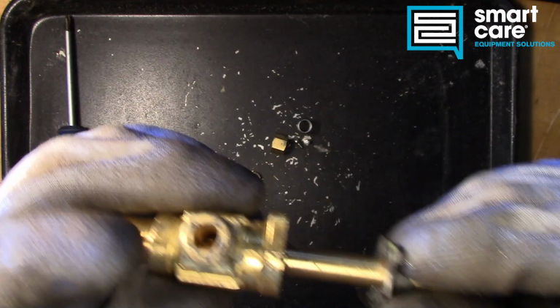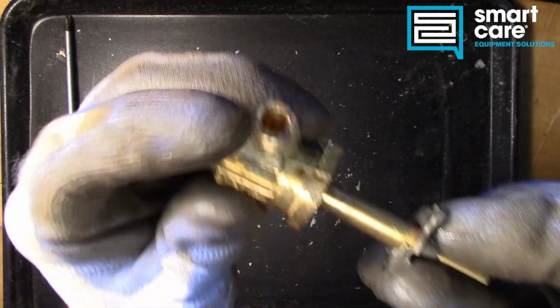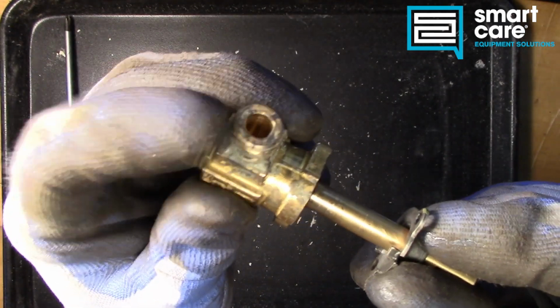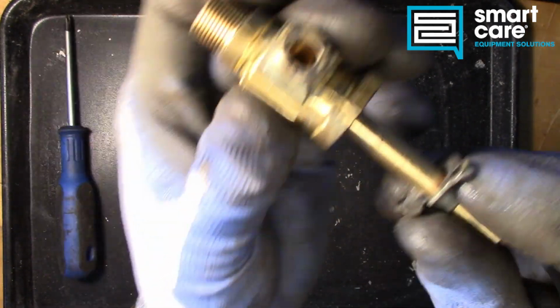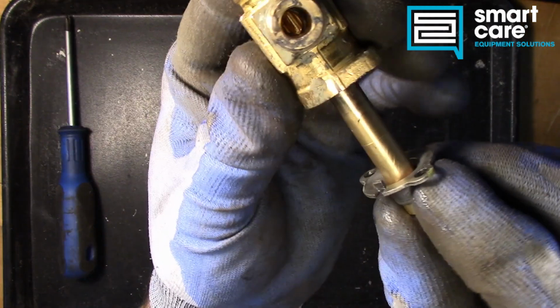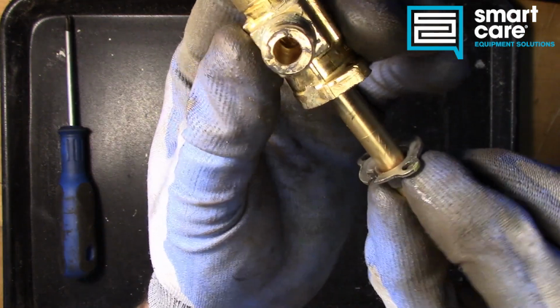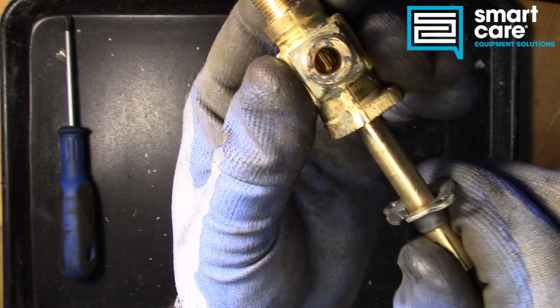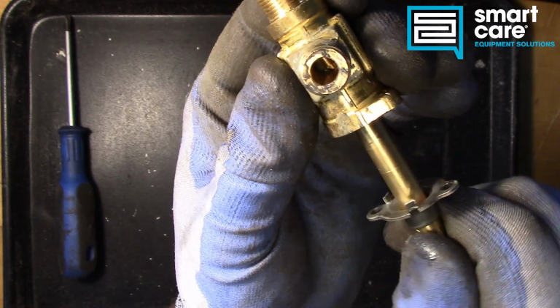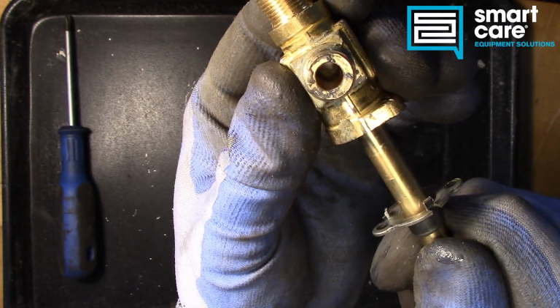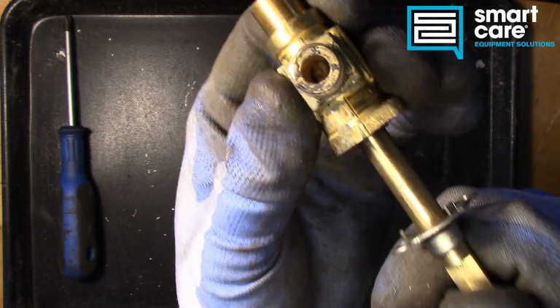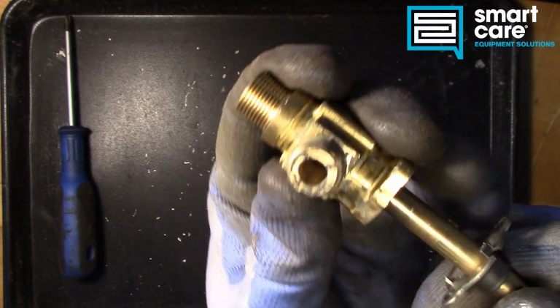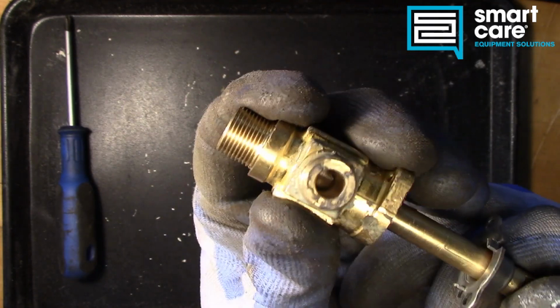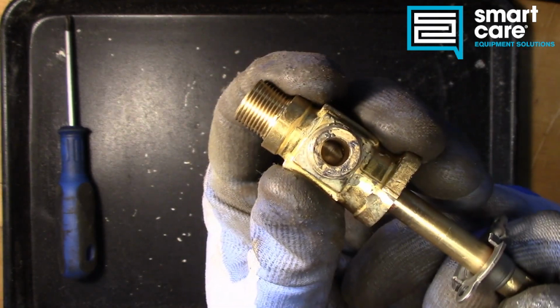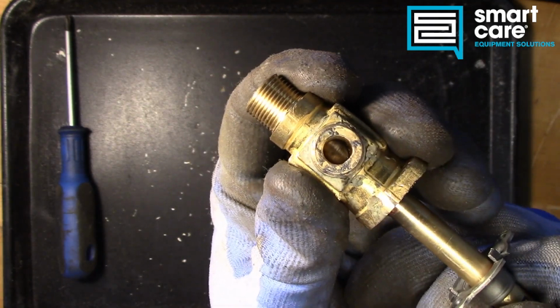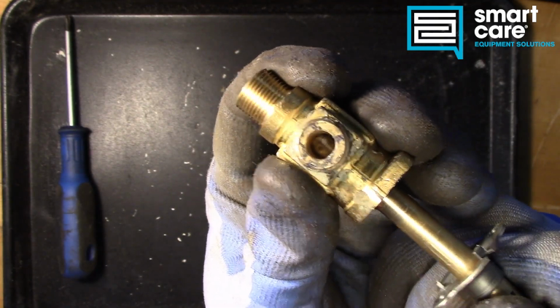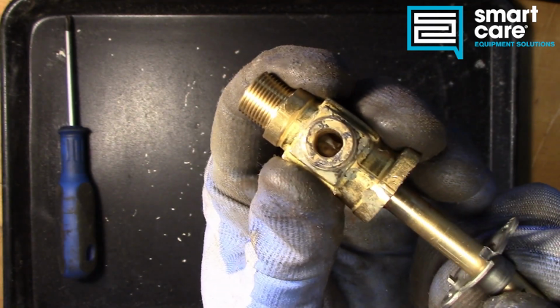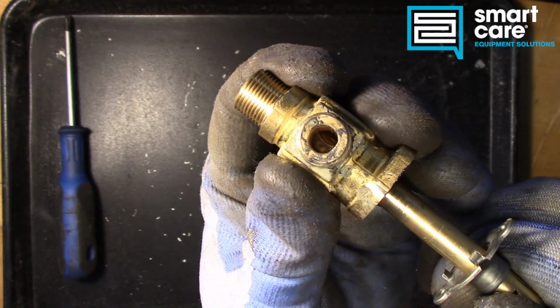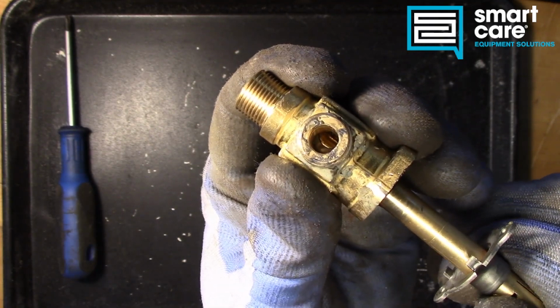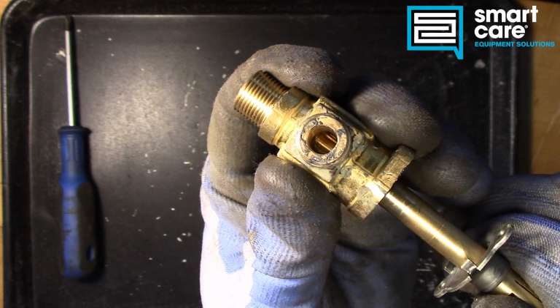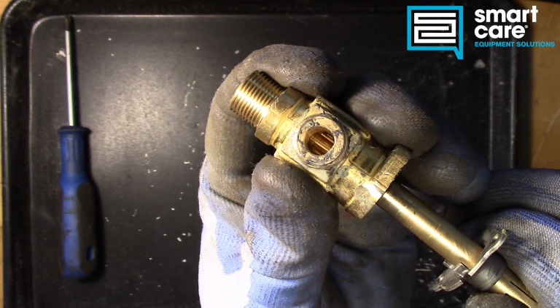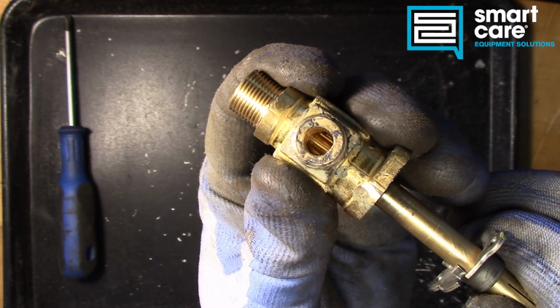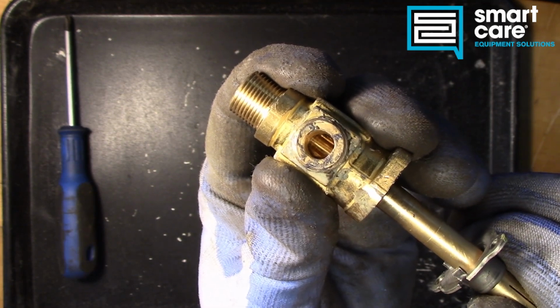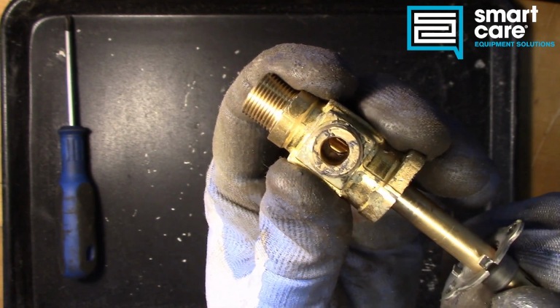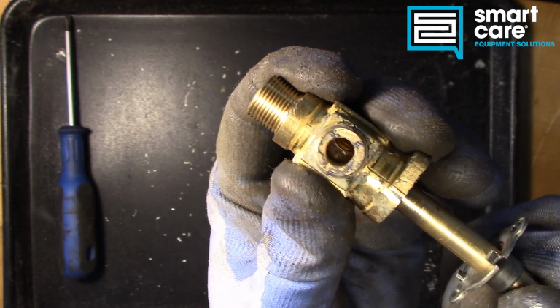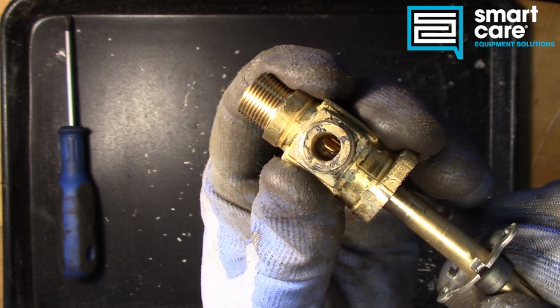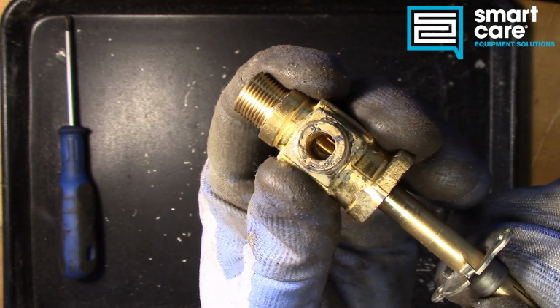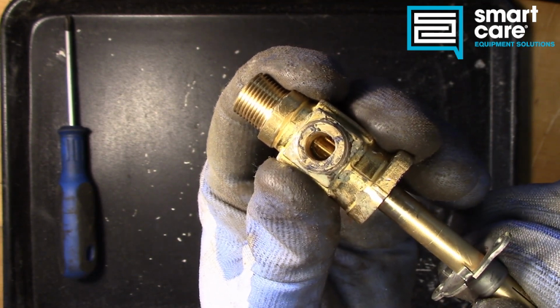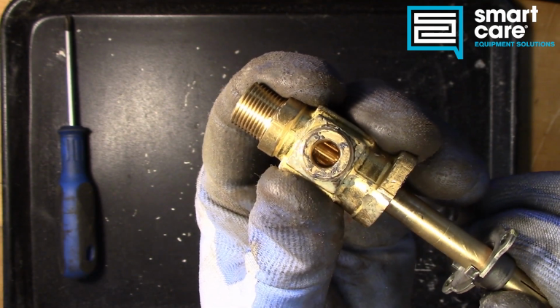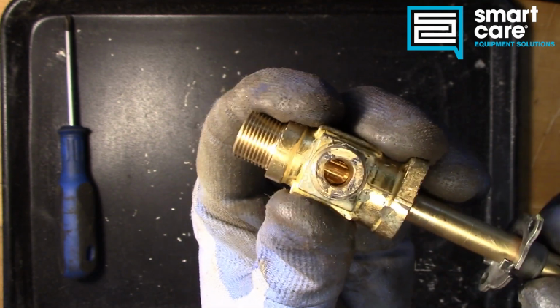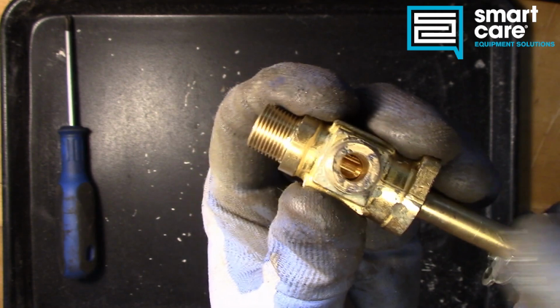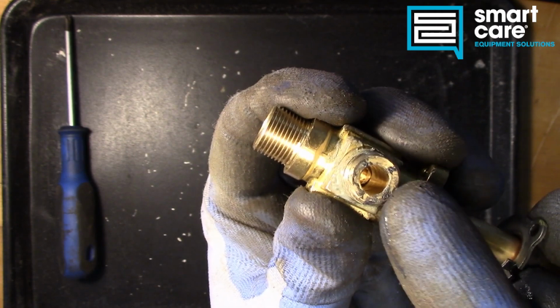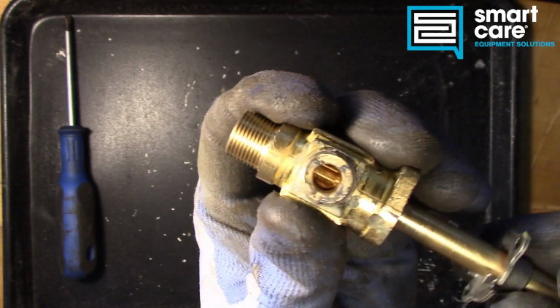So the inlet, where the NPT thread is, you can see that hole in the internal barrel part of the valve. The further we turn it, the more of that hole is exposed to the inlet.